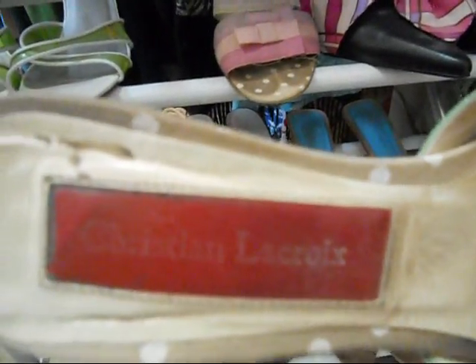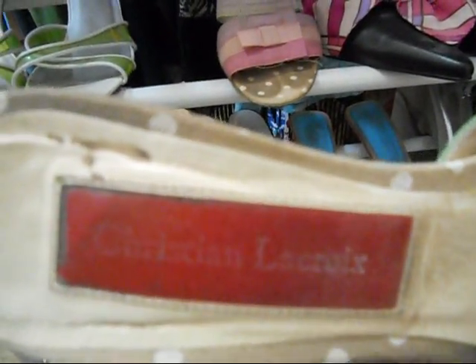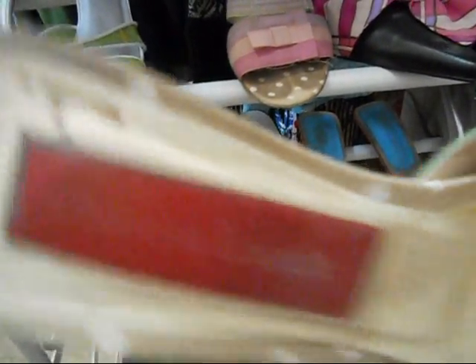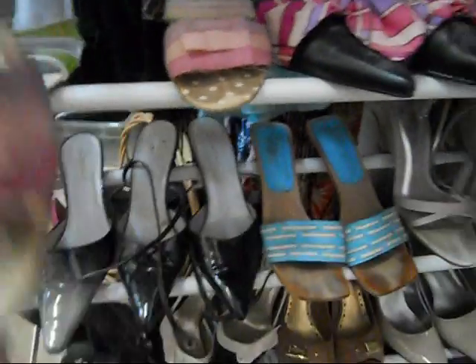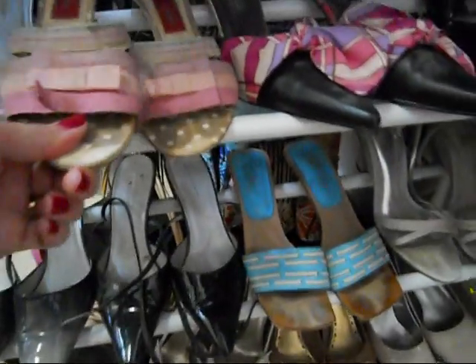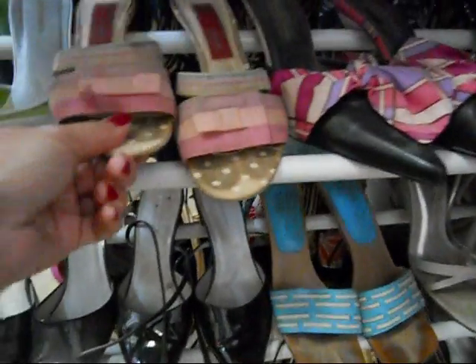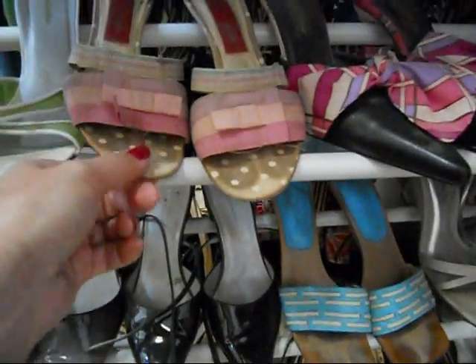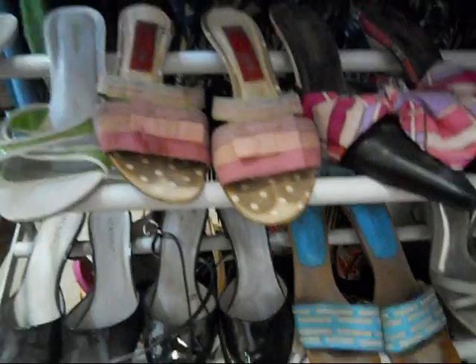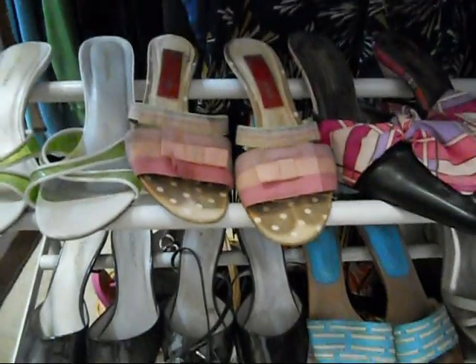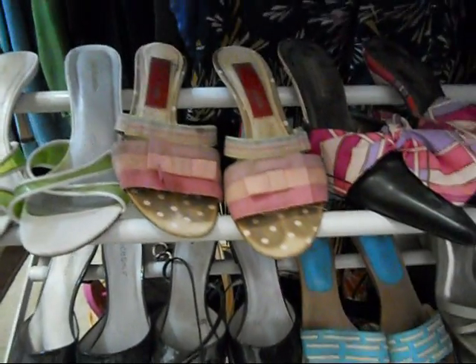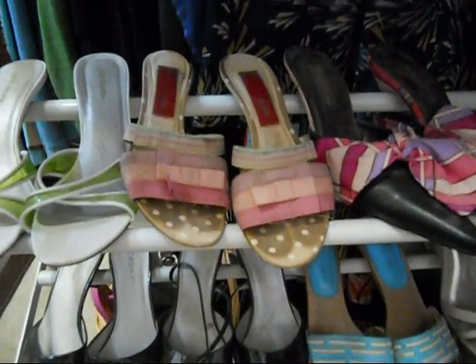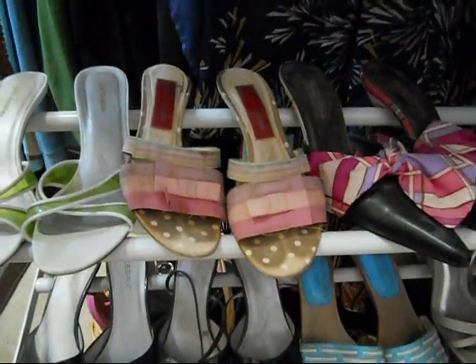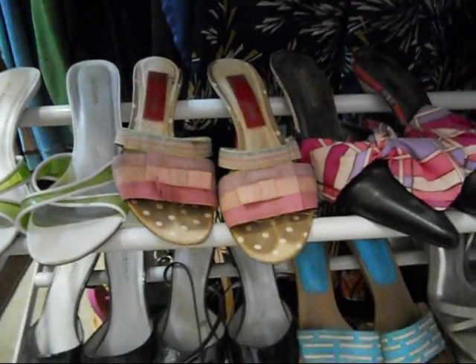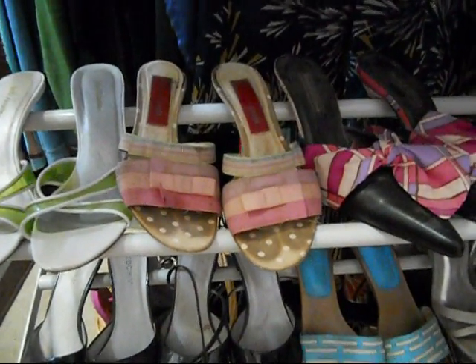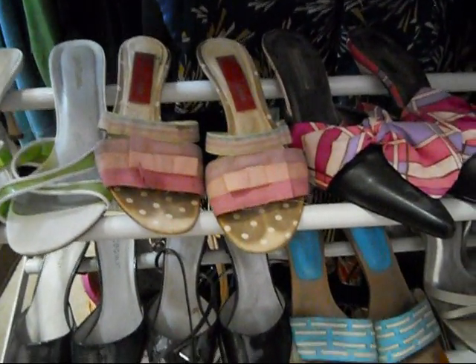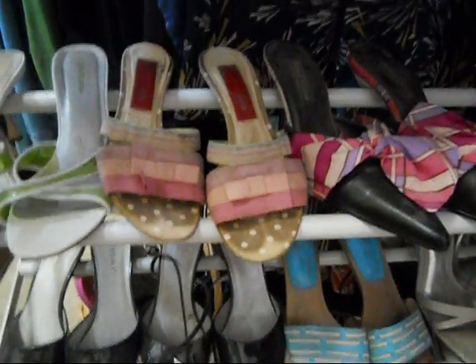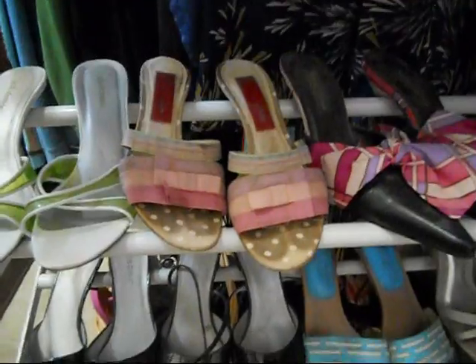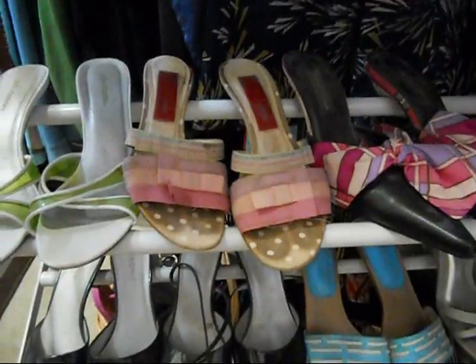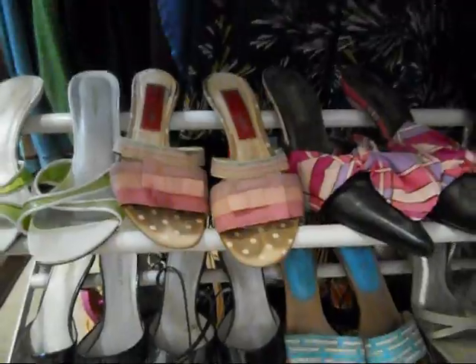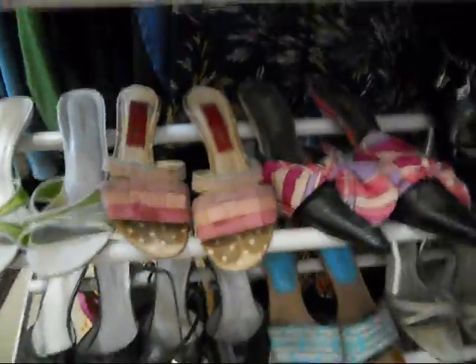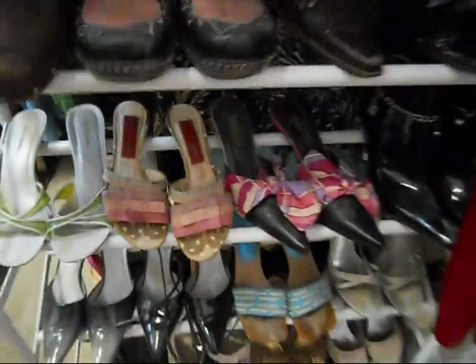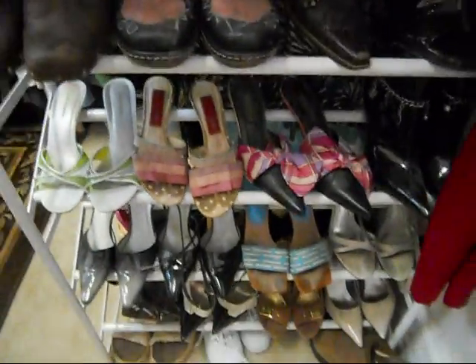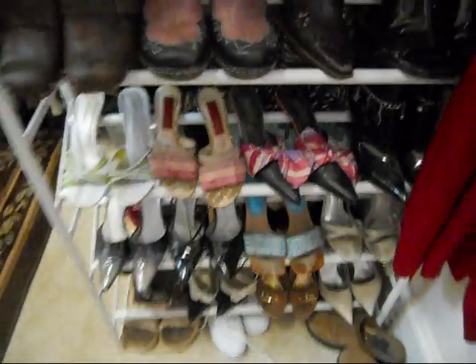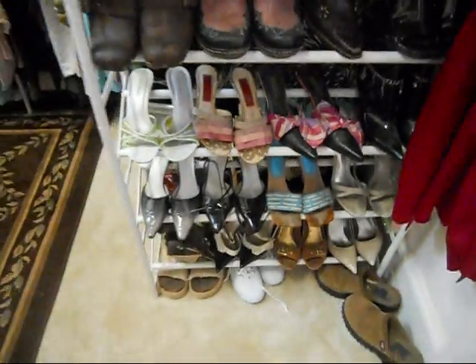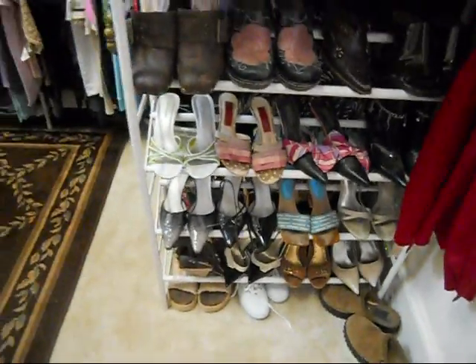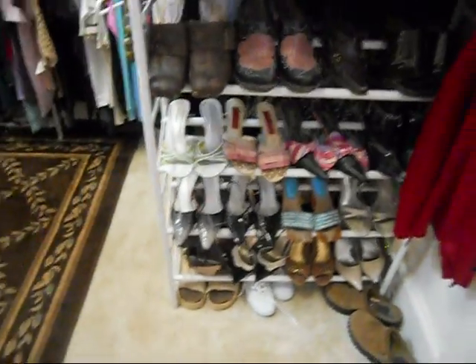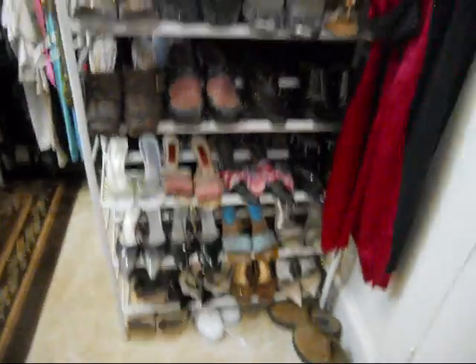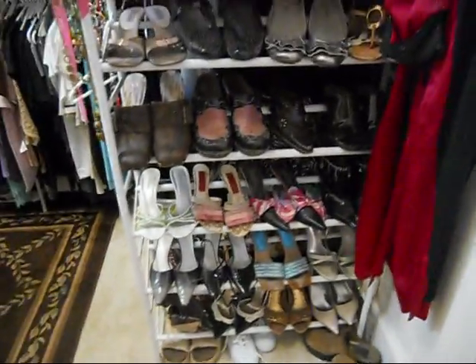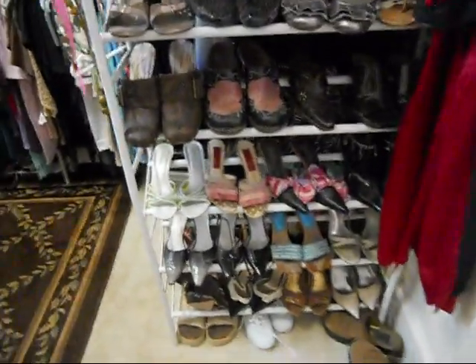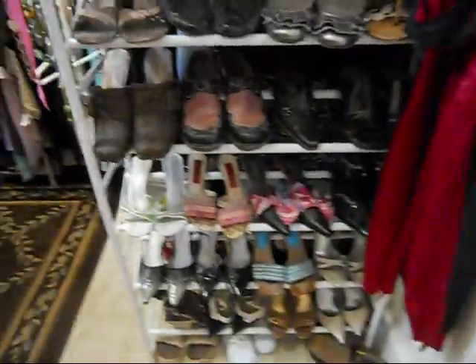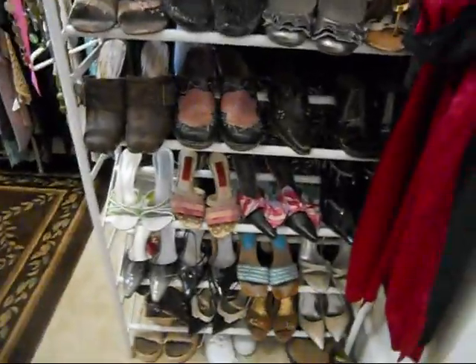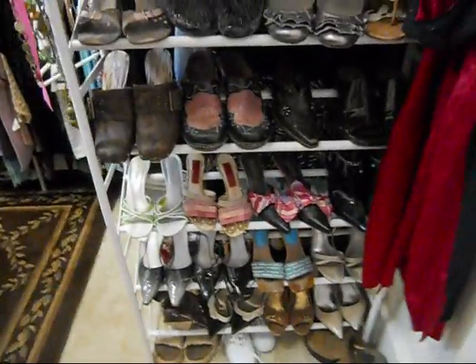These are Christian Lacroix. And I was at DSW and they were in the clearance shoe section for $45 I think, because they didn't recognize the name. They were originally almost $400. And I grabbed them and ran - I mean, I paid for them before I ran out the door.